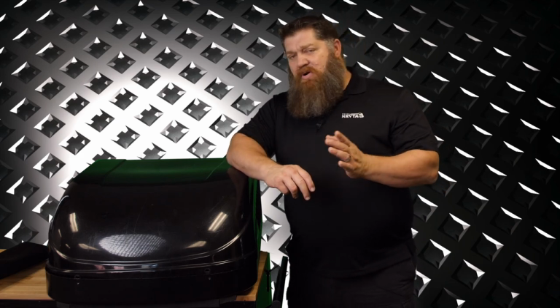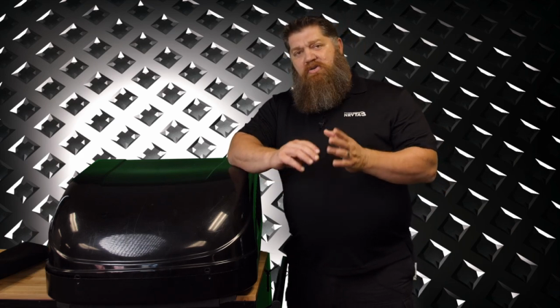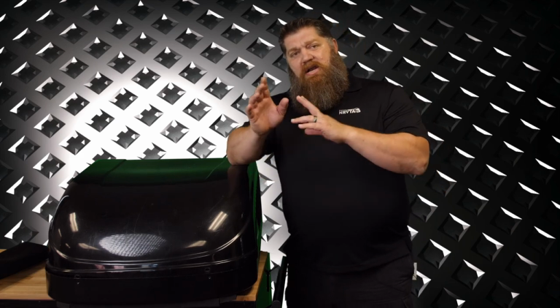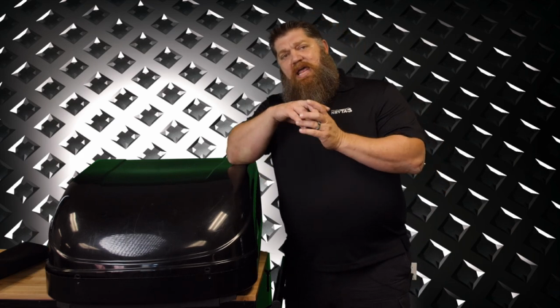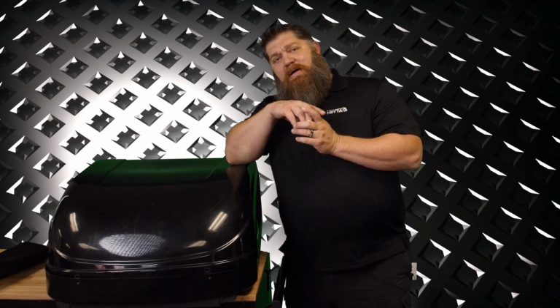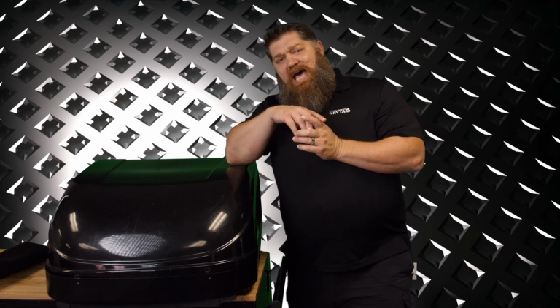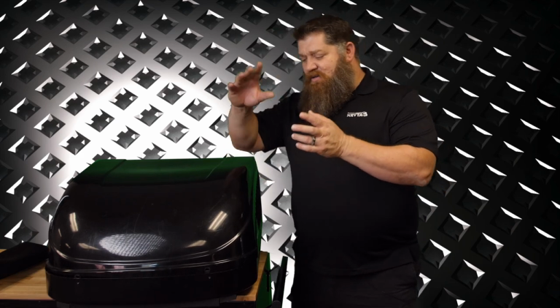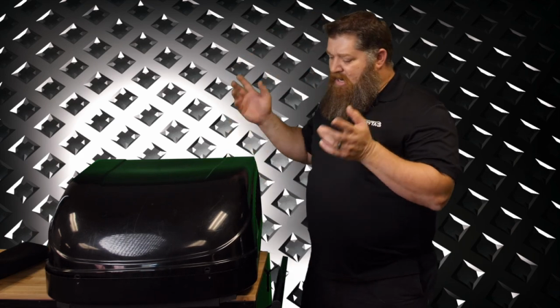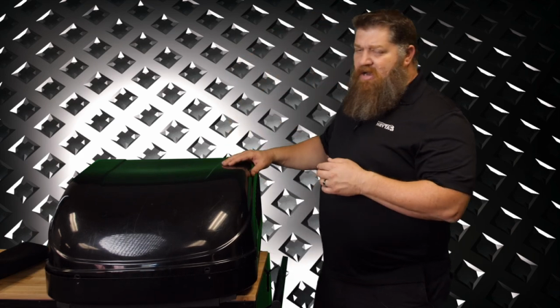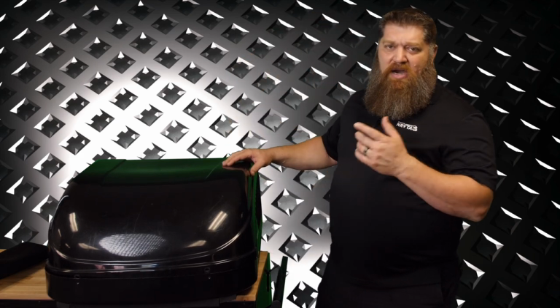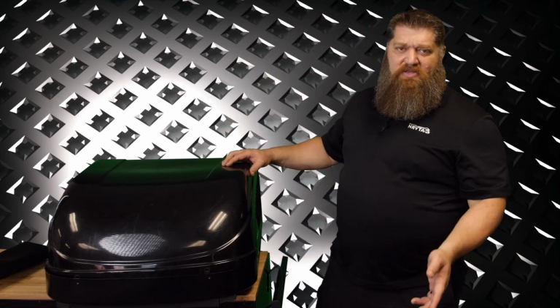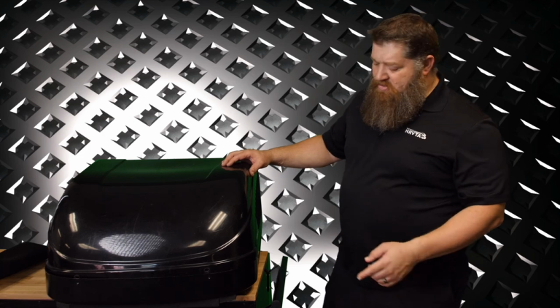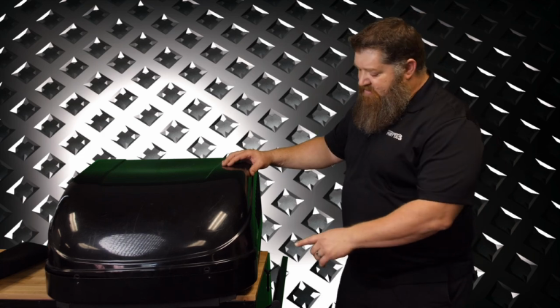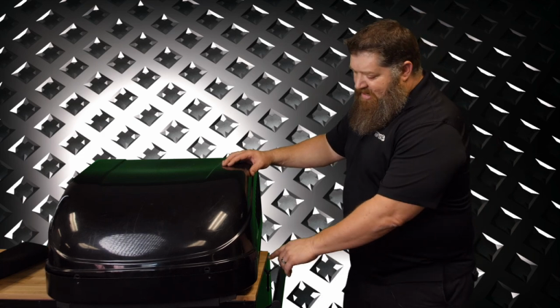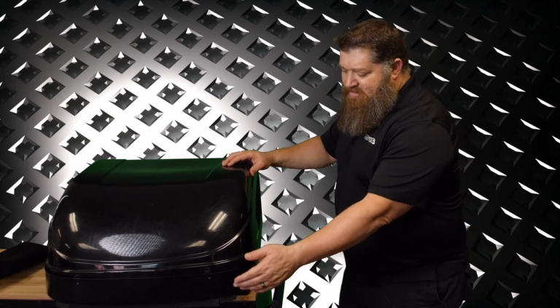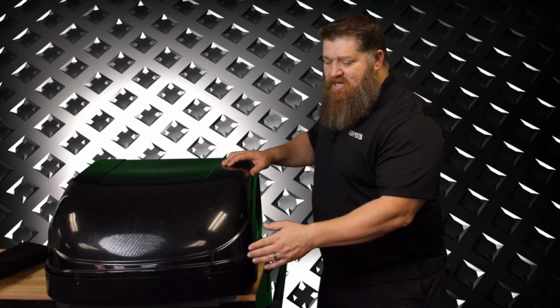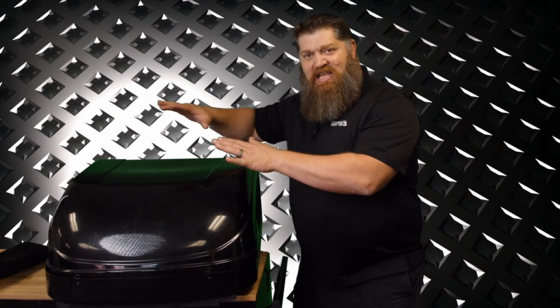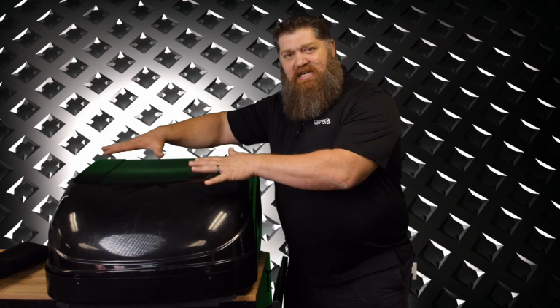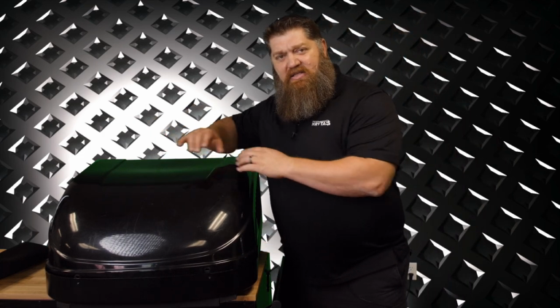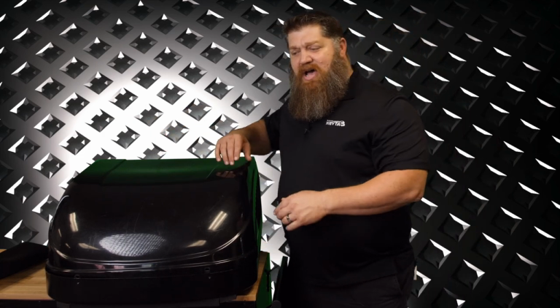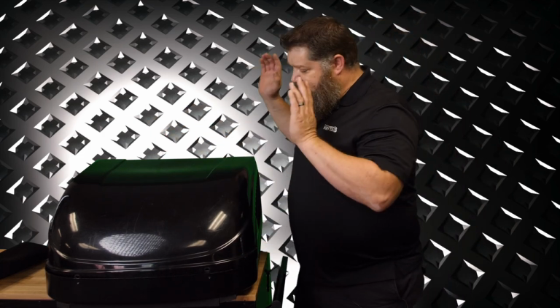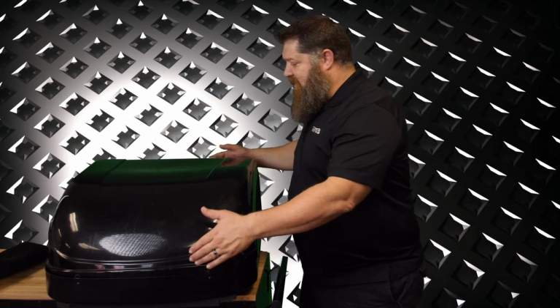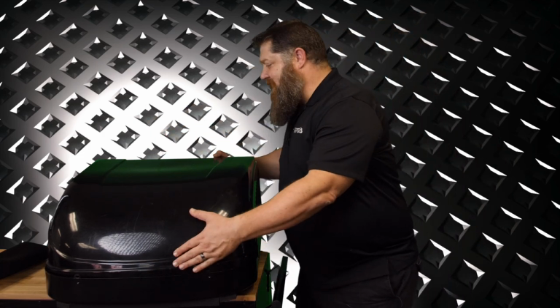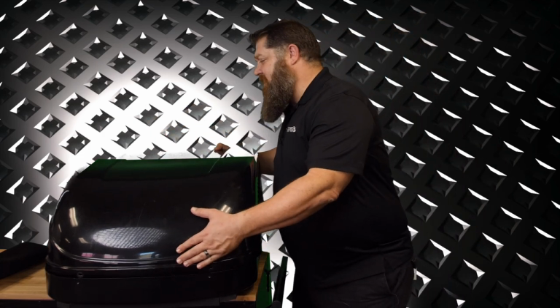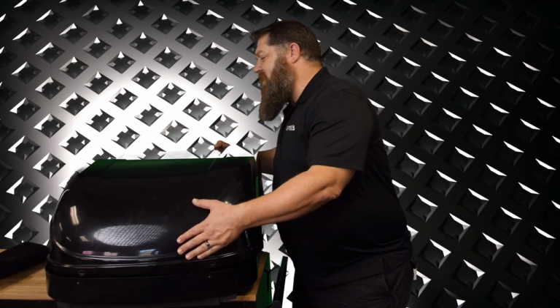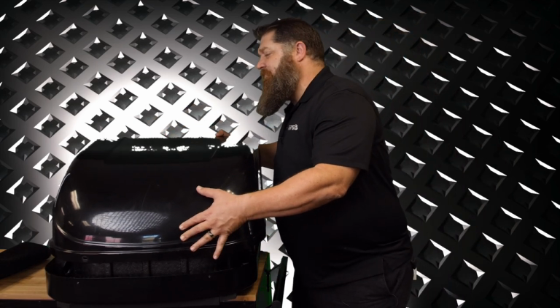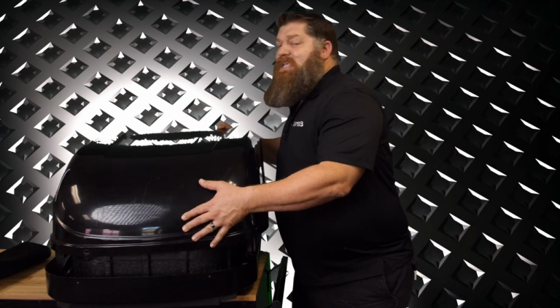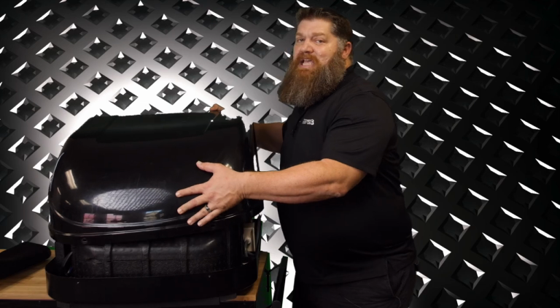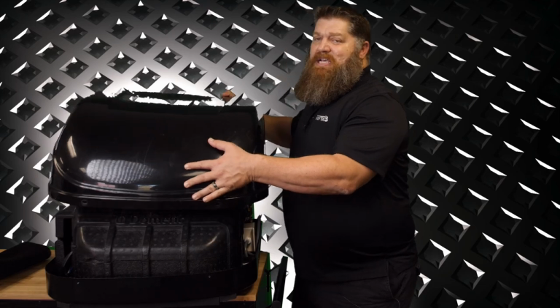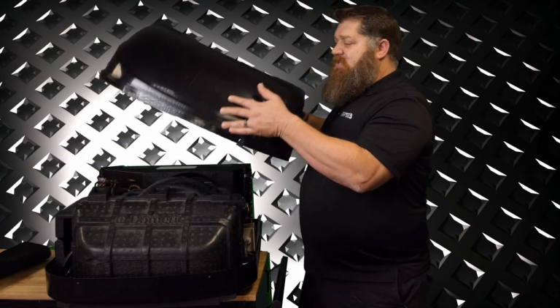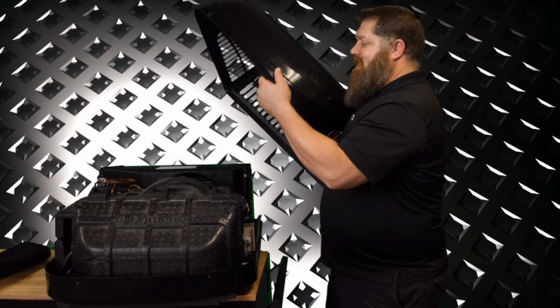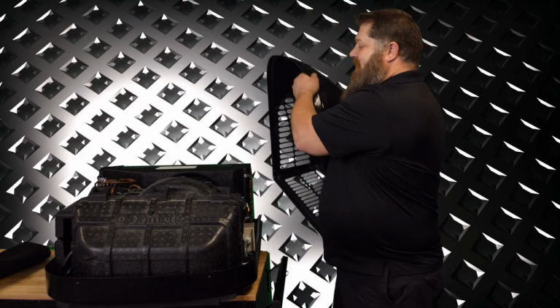If you're going to do it yourself, the first thing you need to do is cut power to your air conditioner. You can do that at the breaker box or simply cut all power at your service panel. Once you do that, you're going to go ahead and put up your ladder. Walk up there with a Phillips head screwdriver to take the shroud off. Let's go ahead and take off the shroud and expose what's on the inside.